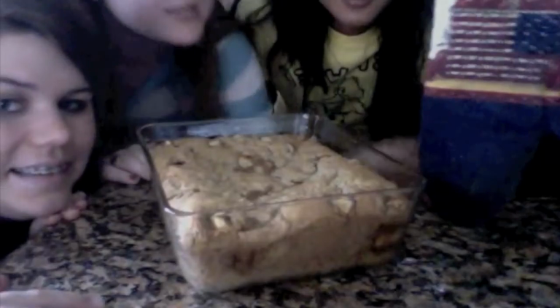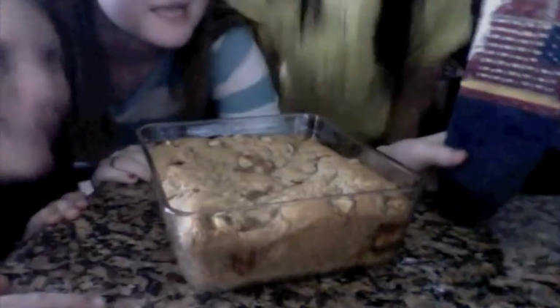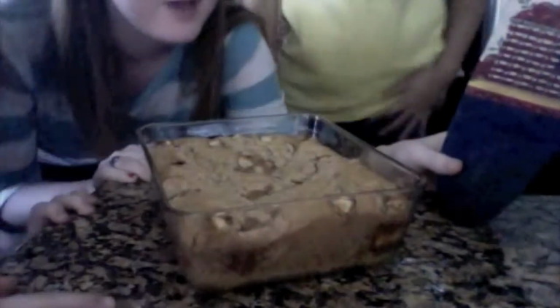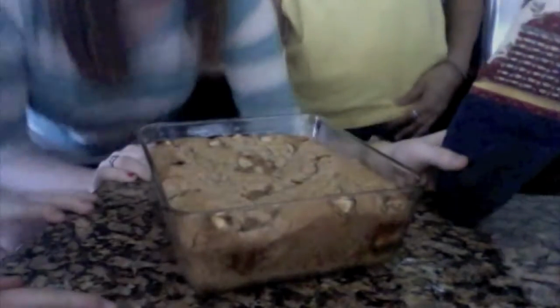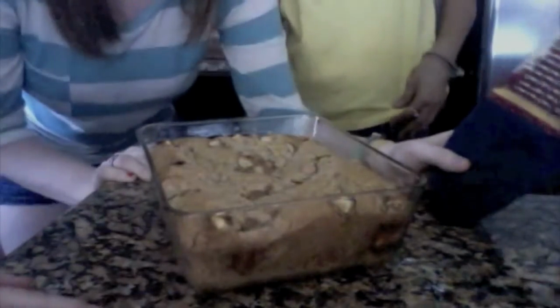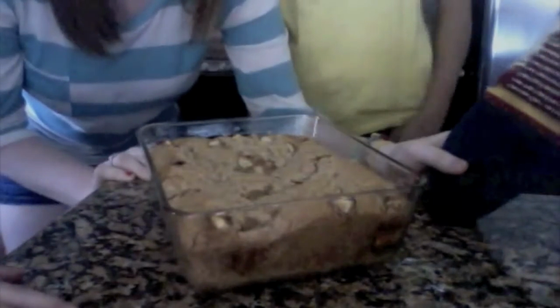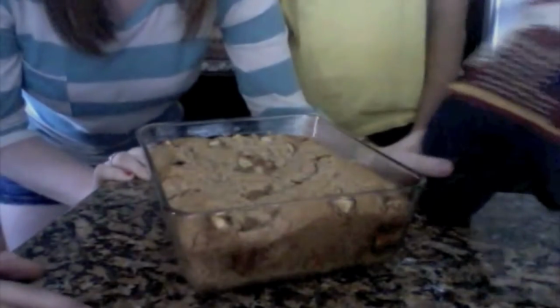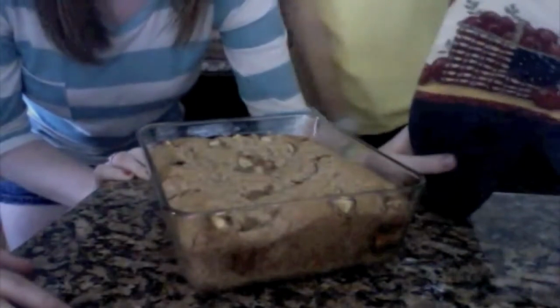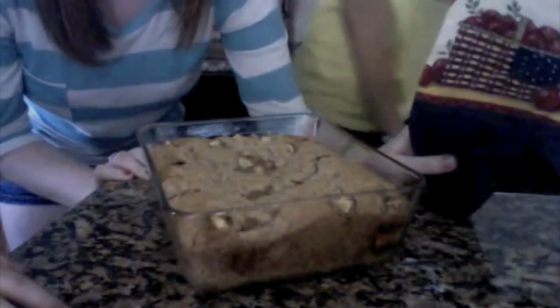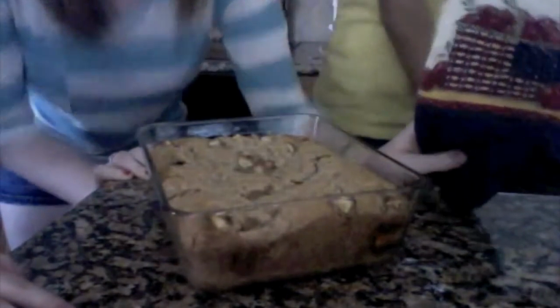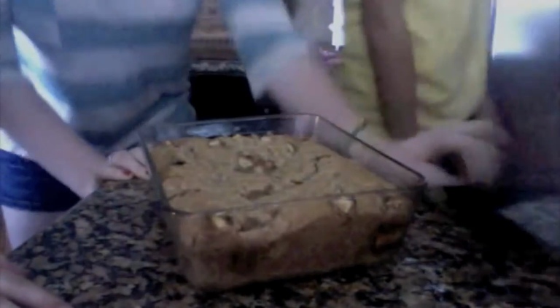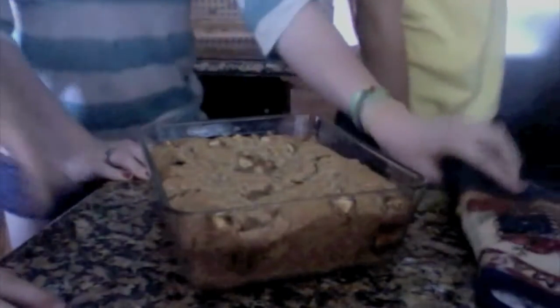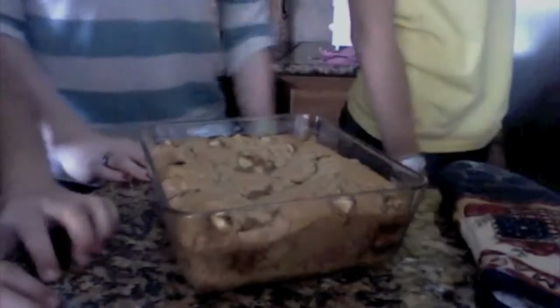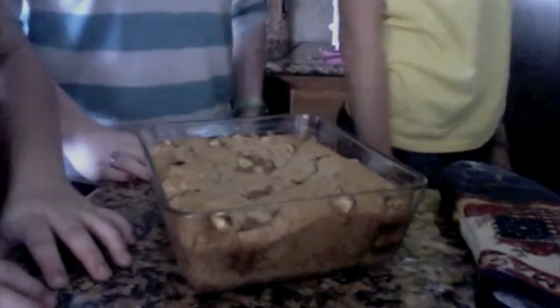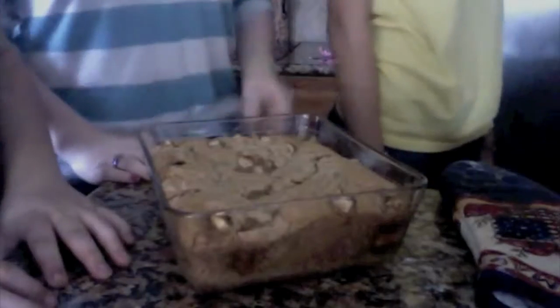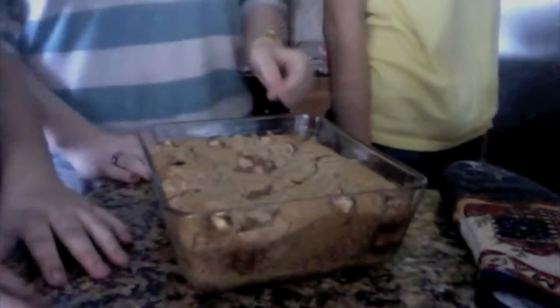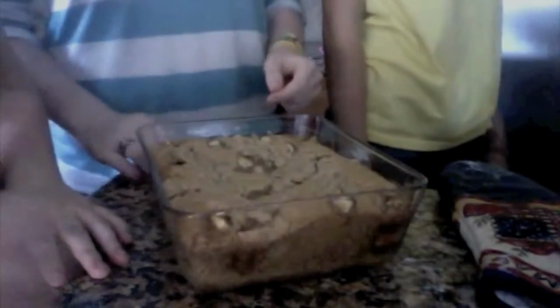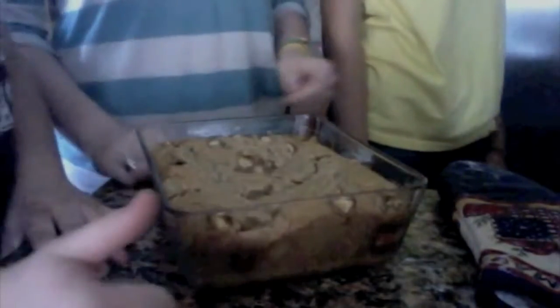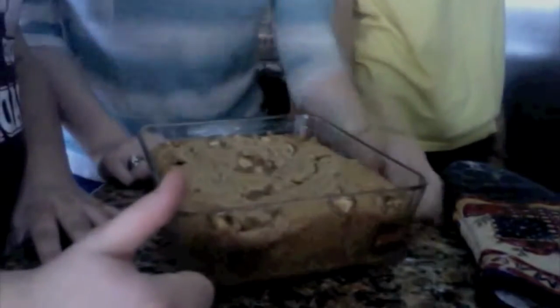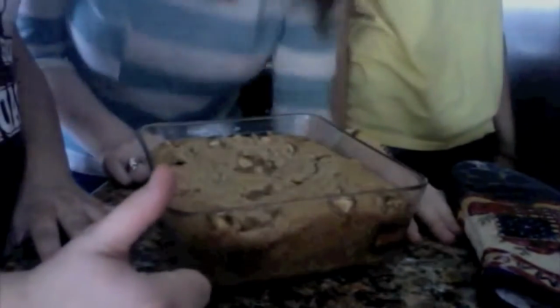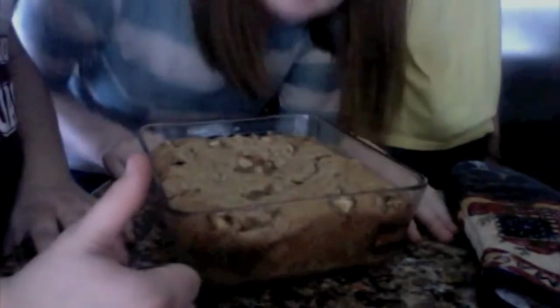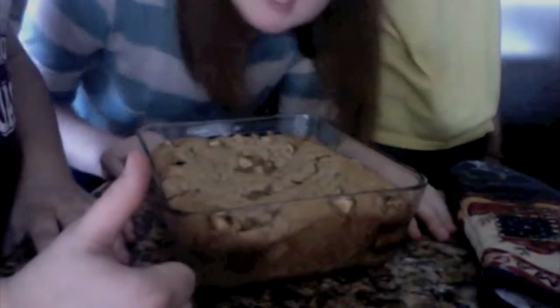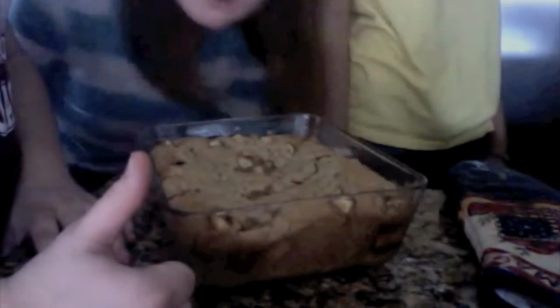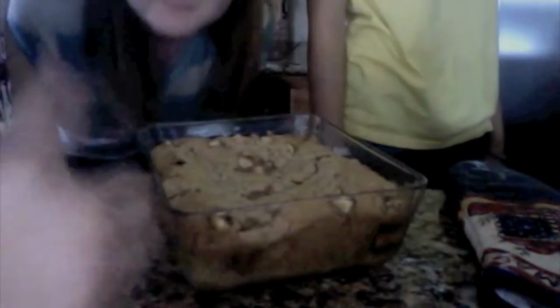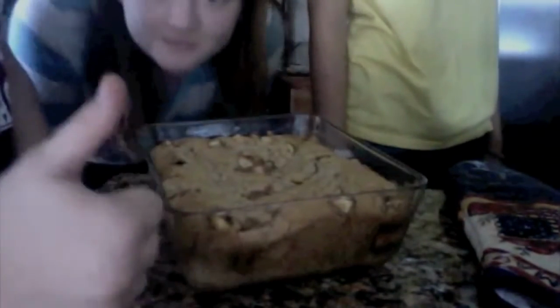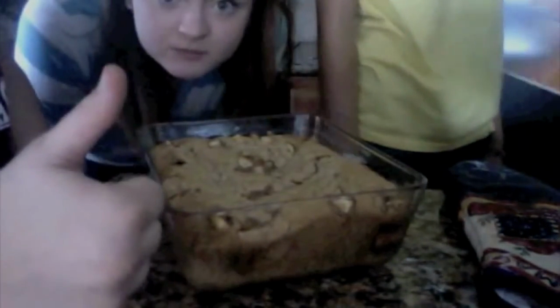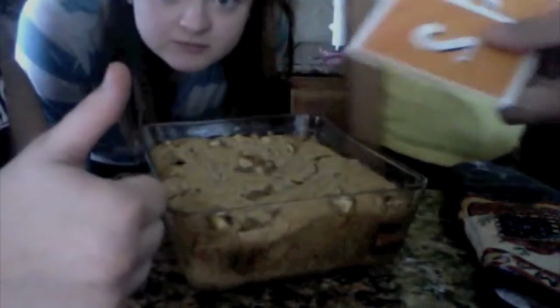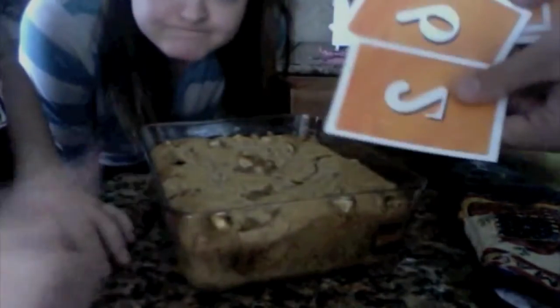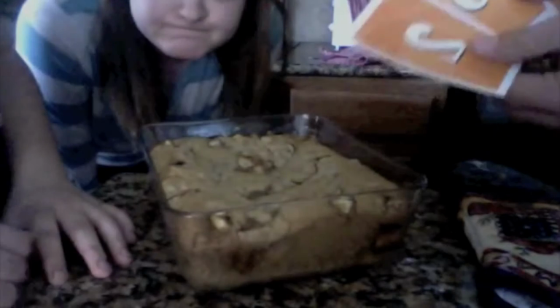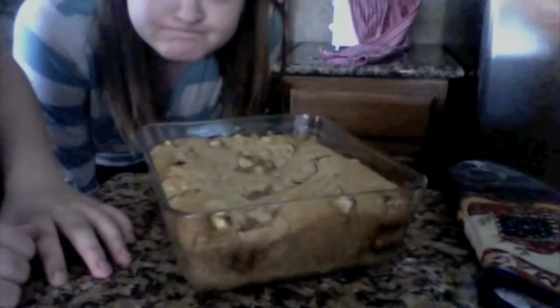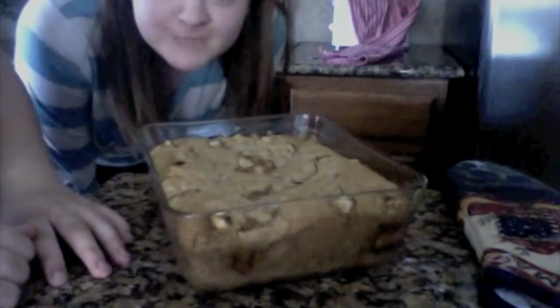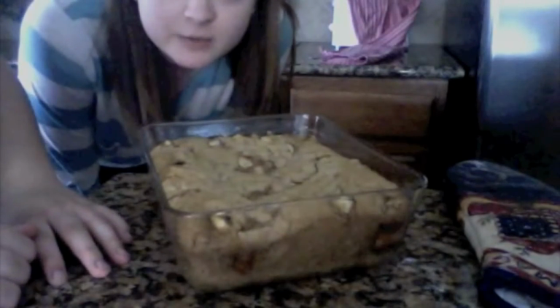It actually doesn't taste so bad — manzanas a manzanas. It tastes great! Okay, we're done.